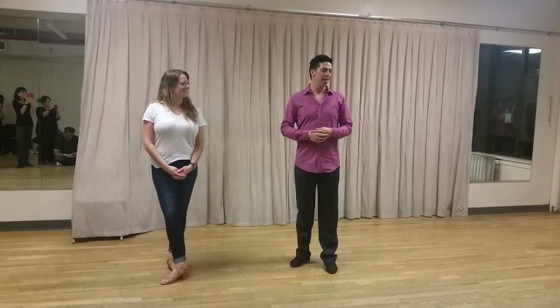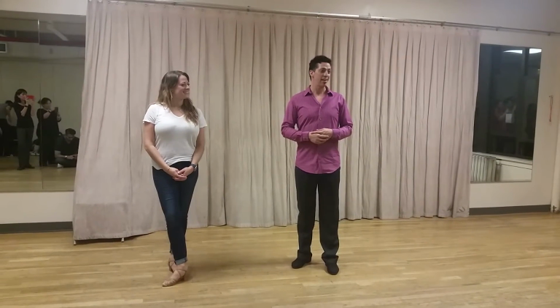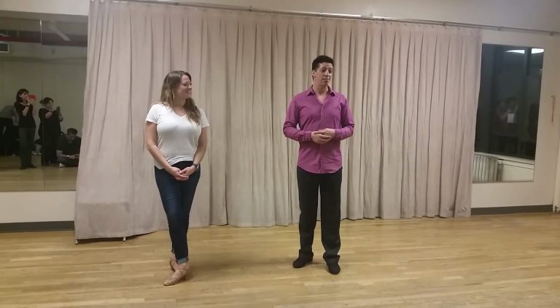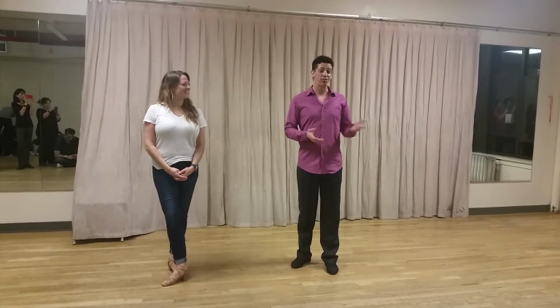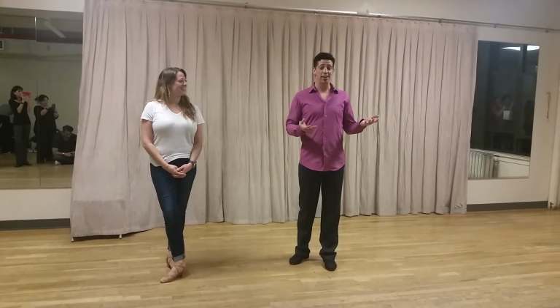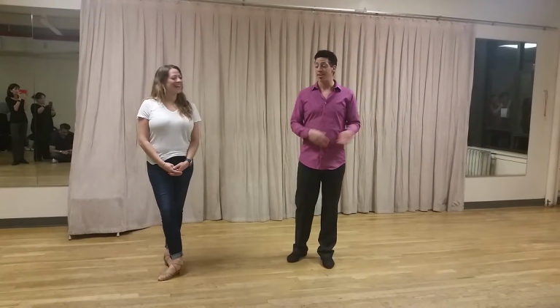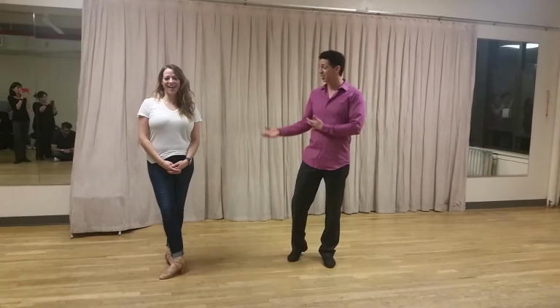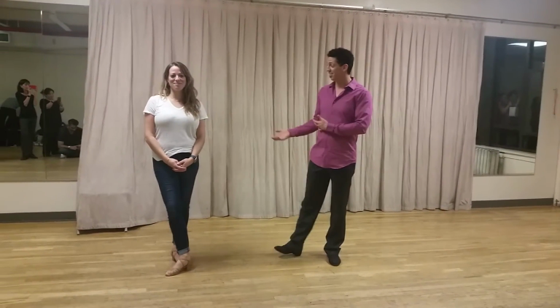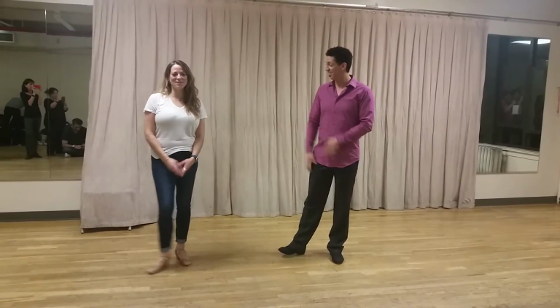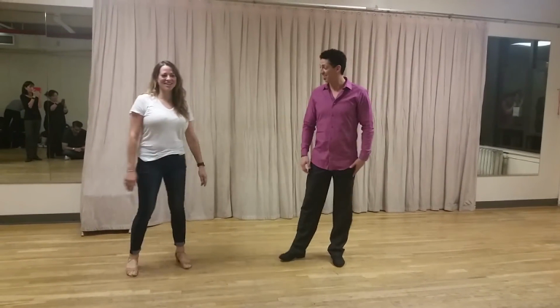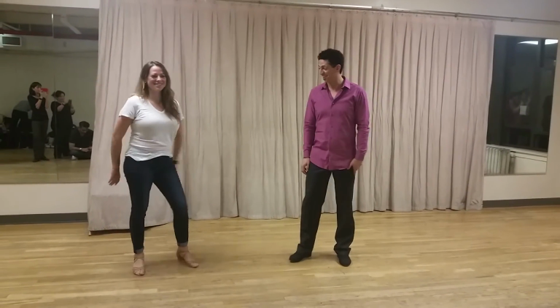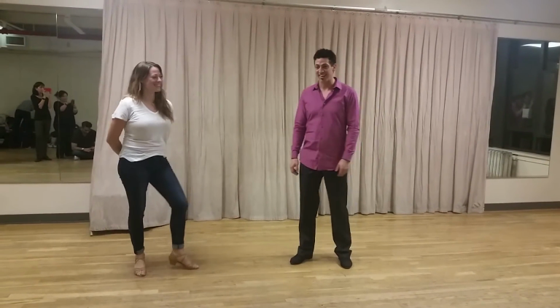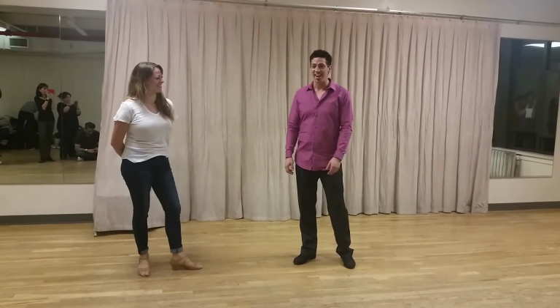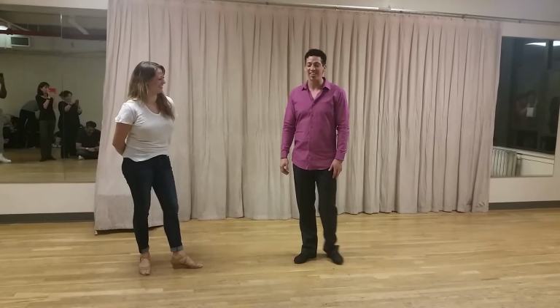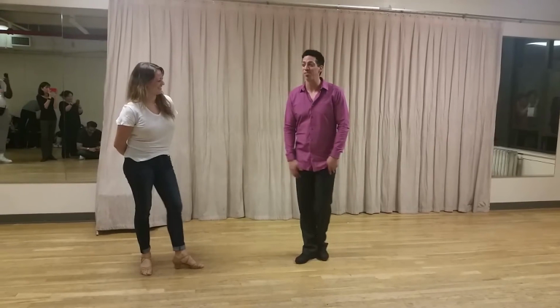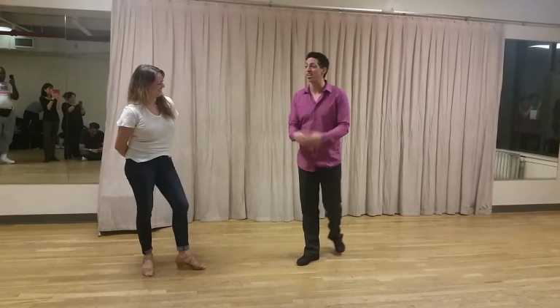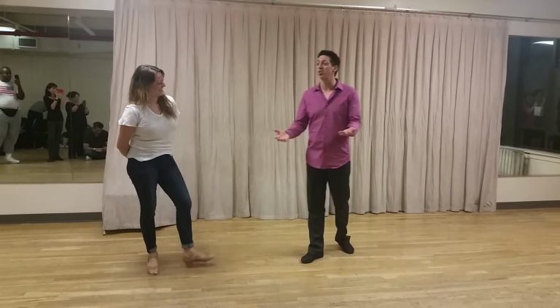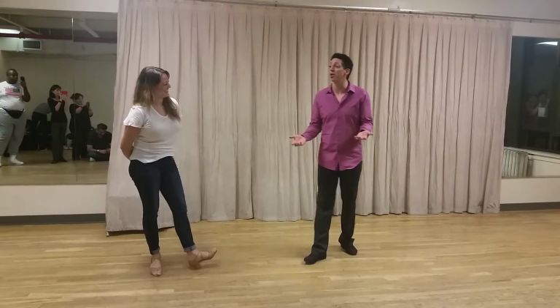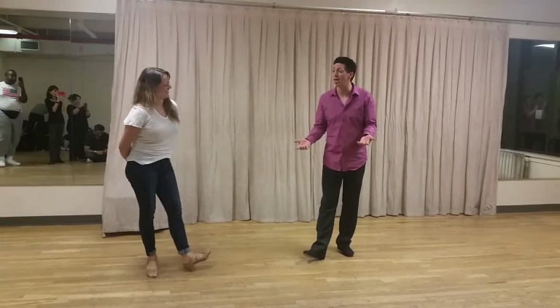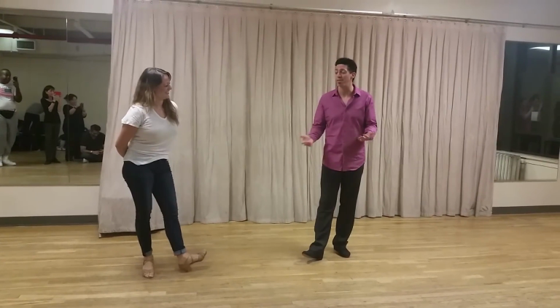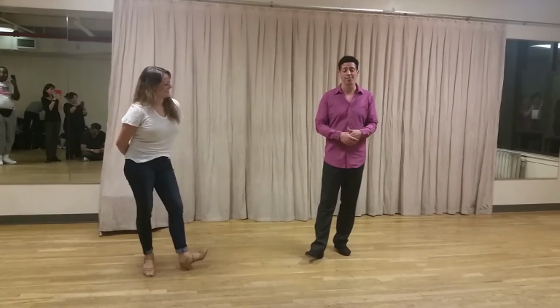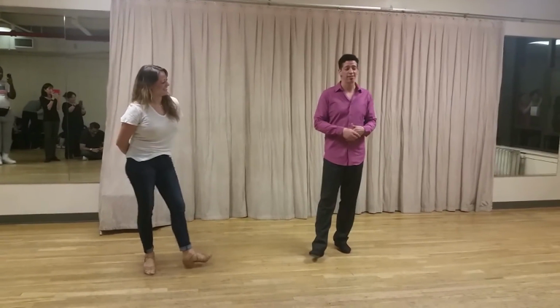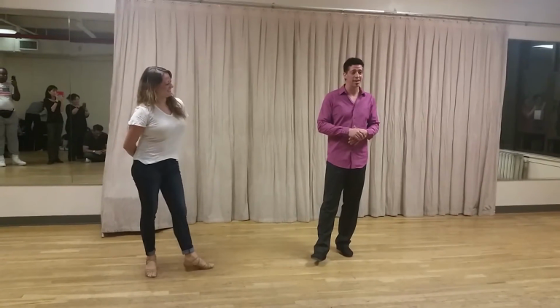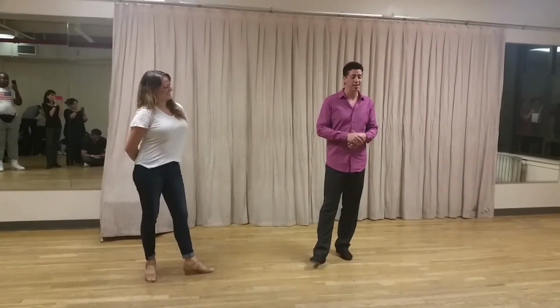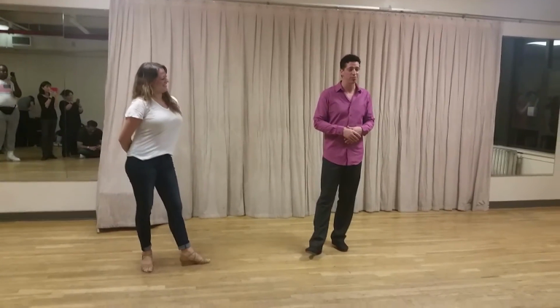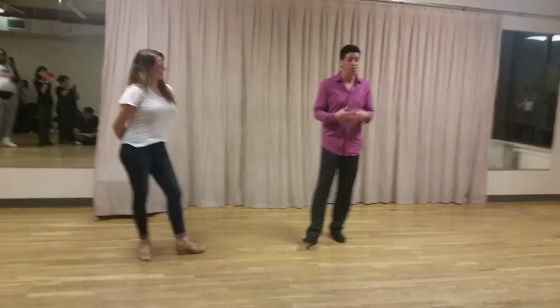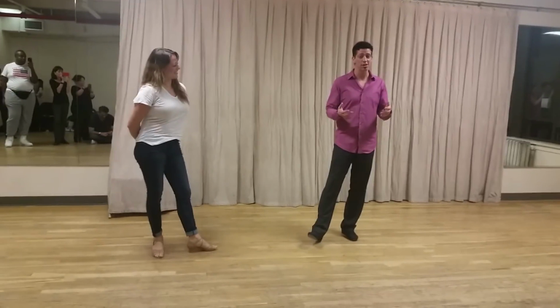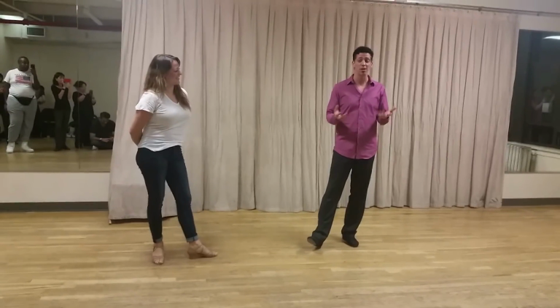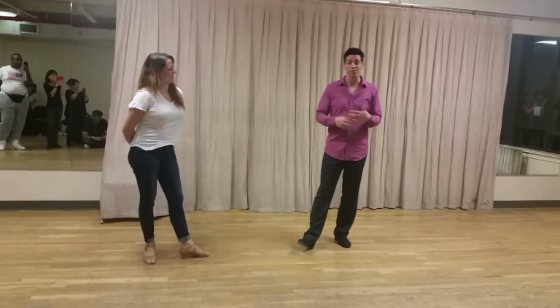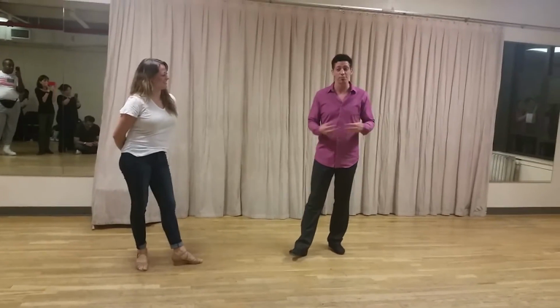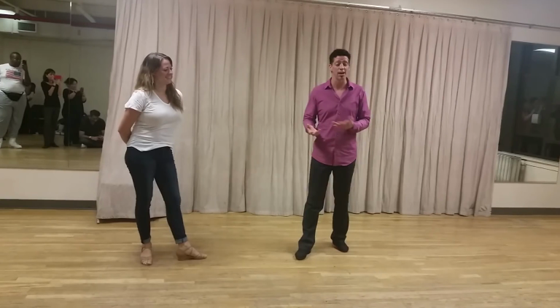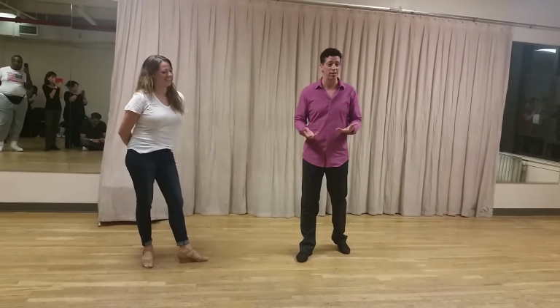Hey, my name is Jake. Hey, my name is Jess. And so we're just going to do a quick recap of this last class, which focused on song-specific musicality.